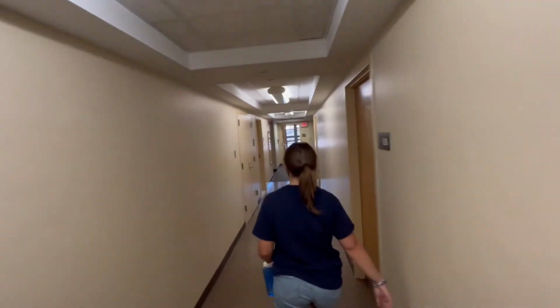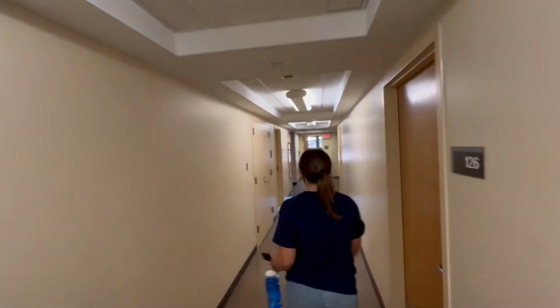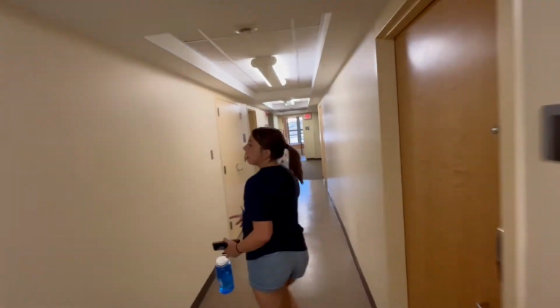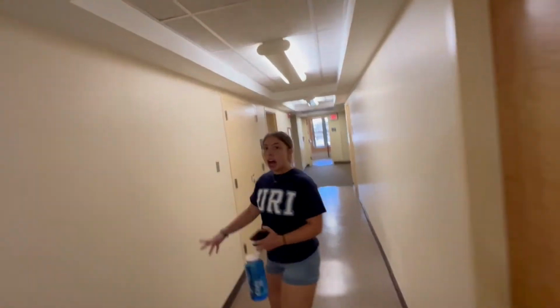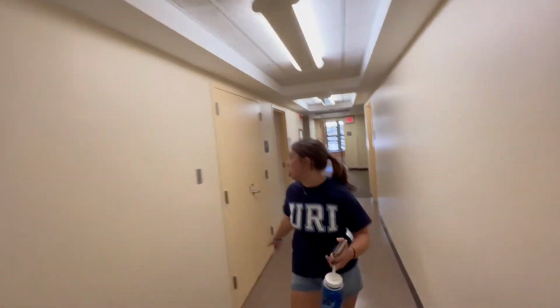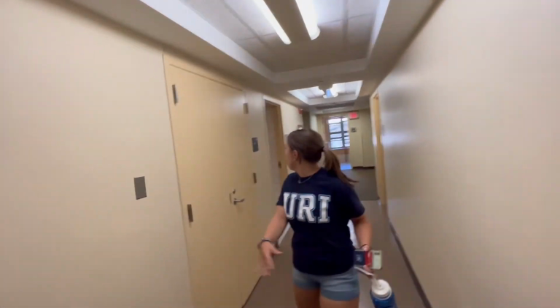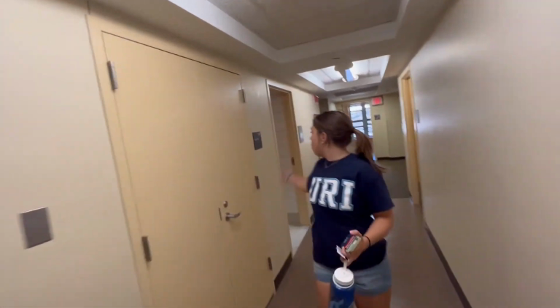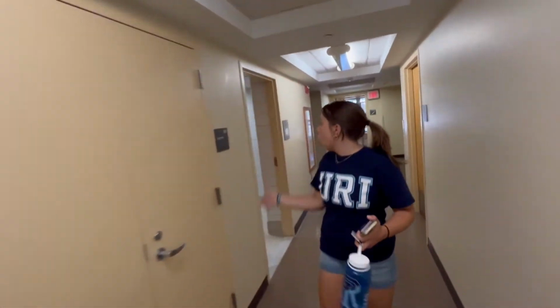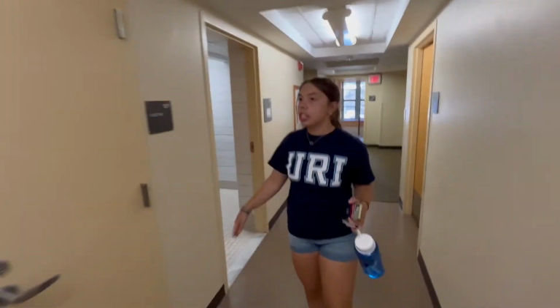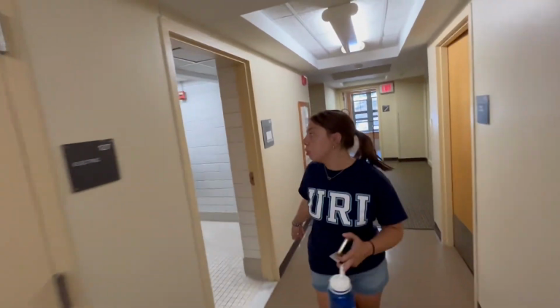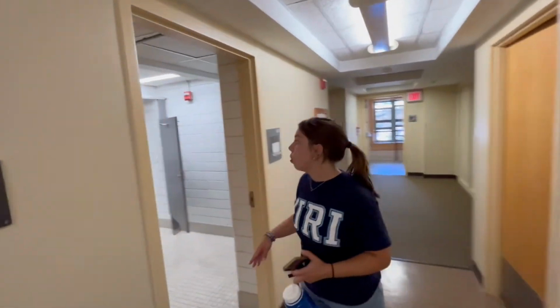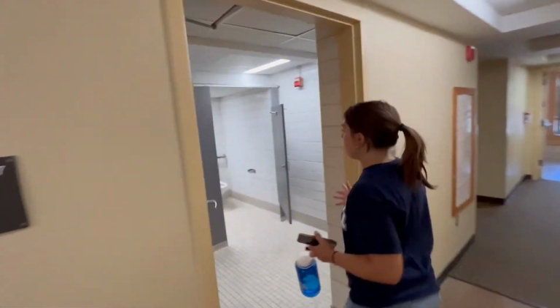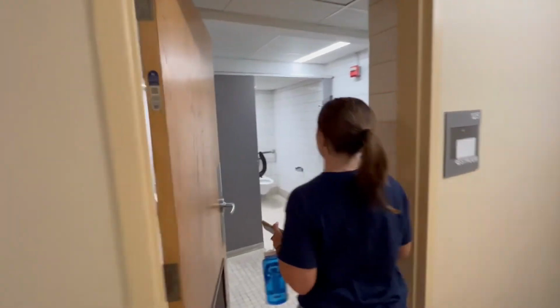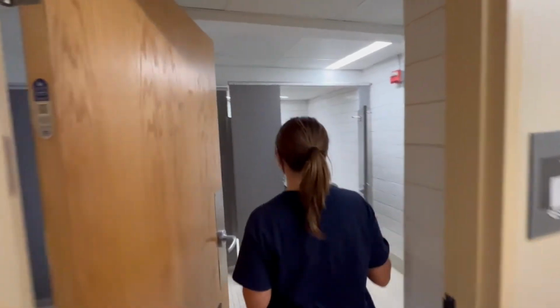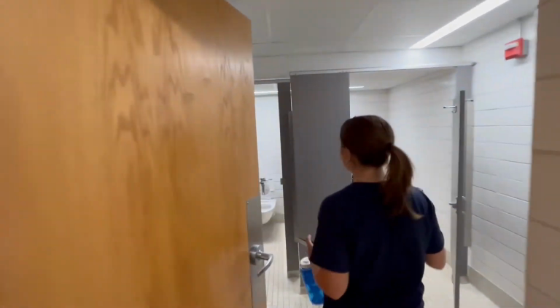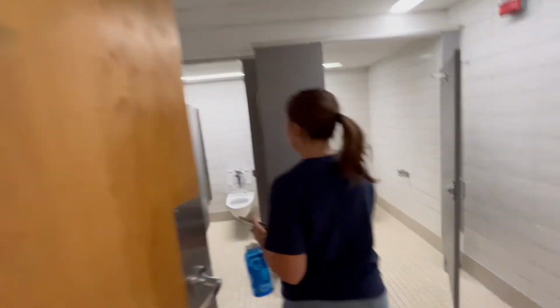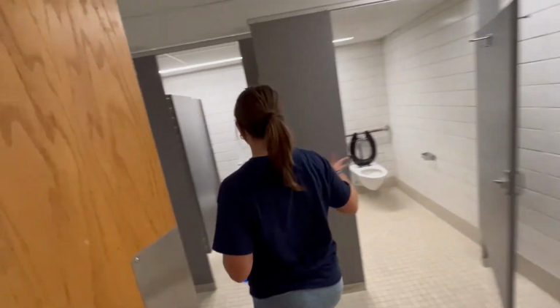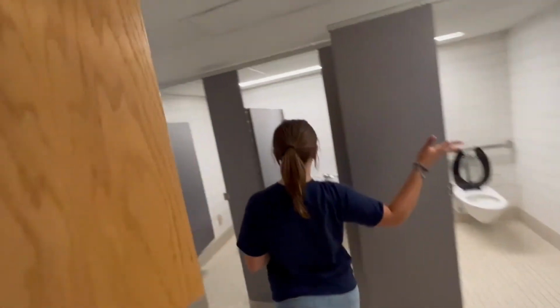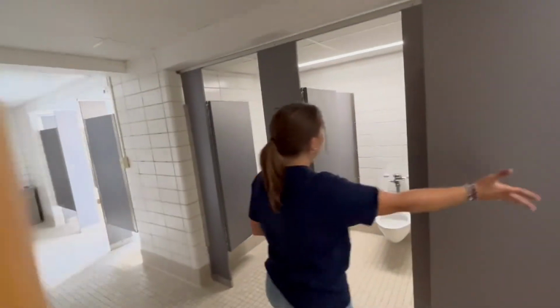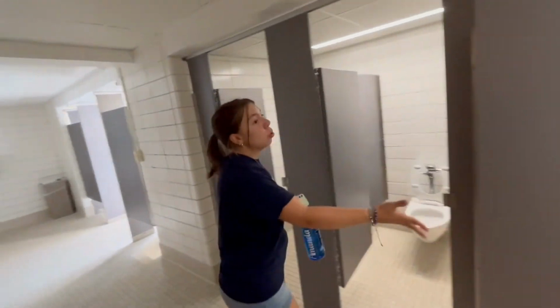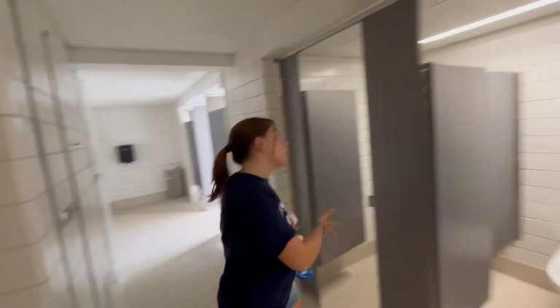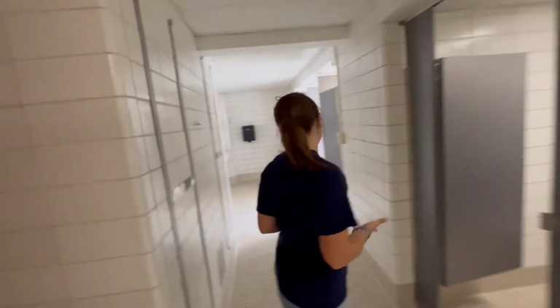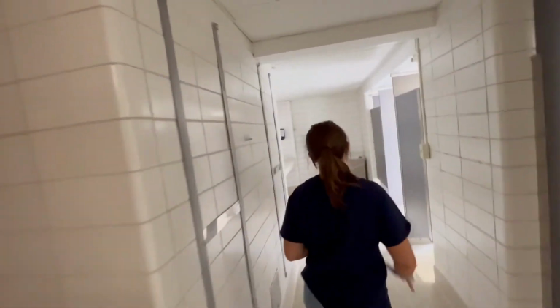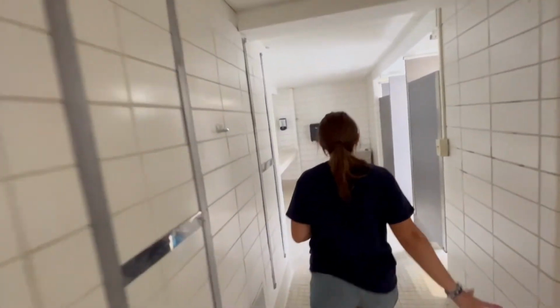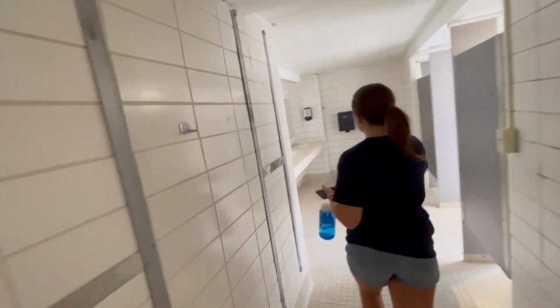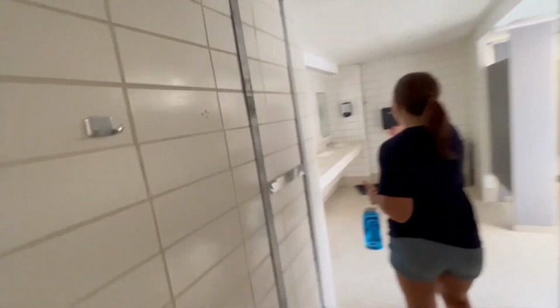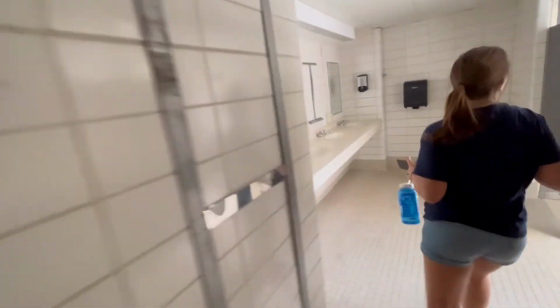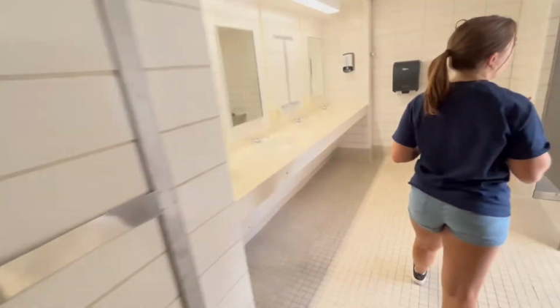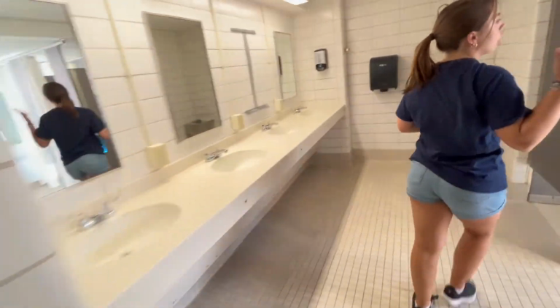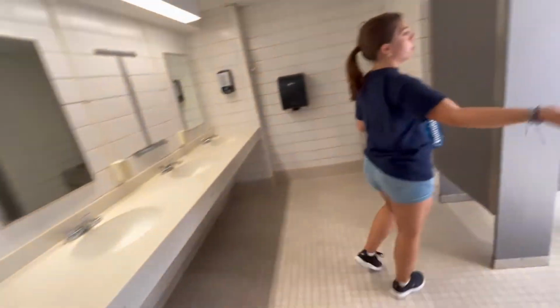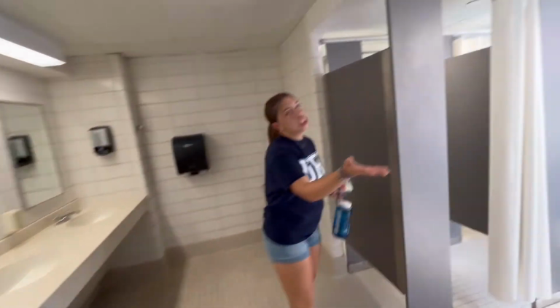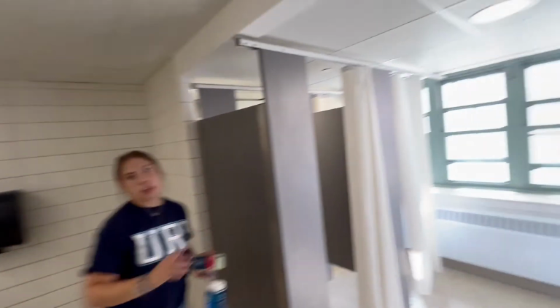The bathroom style within Browning Hall is communal. When you come into the communal bathroom, you'll have the toilets and restrooms, the sinks, and also the communal showers, of course.